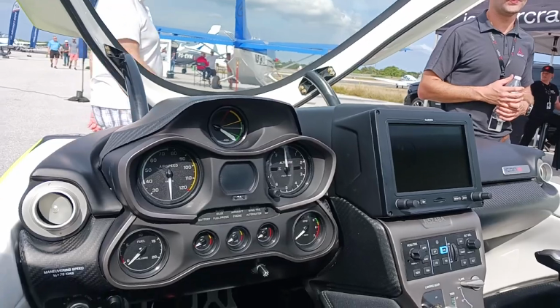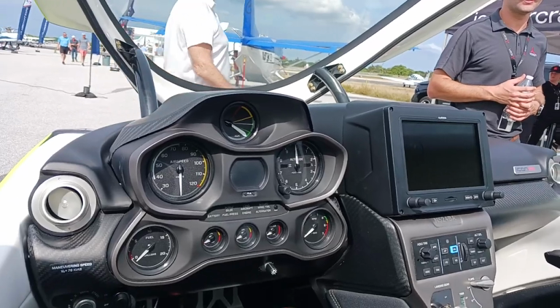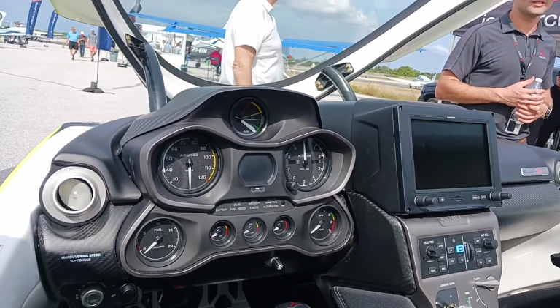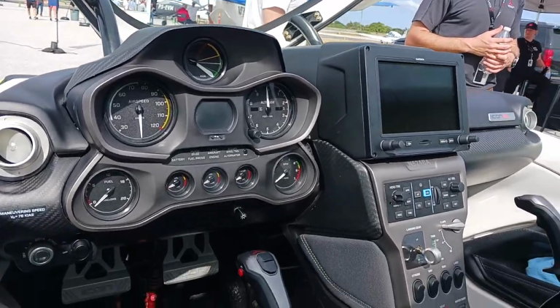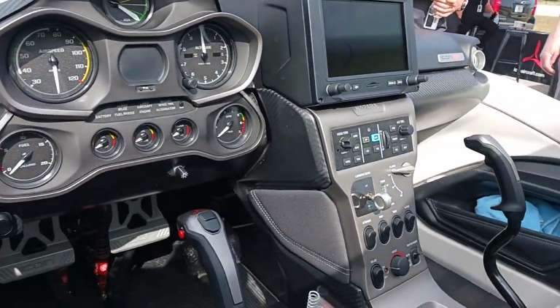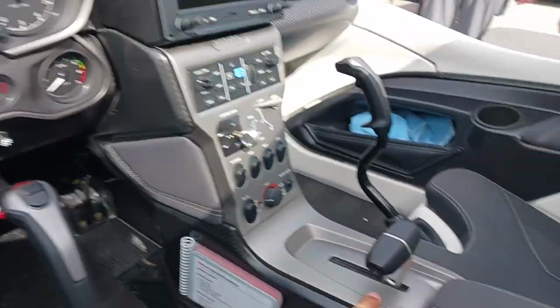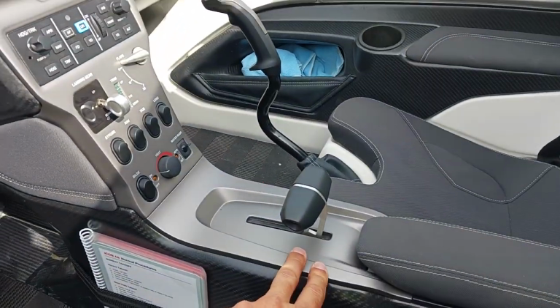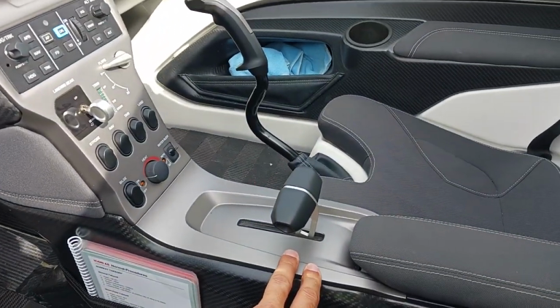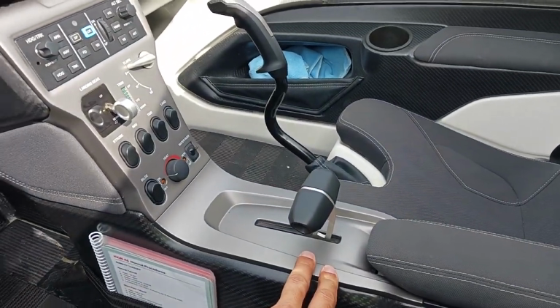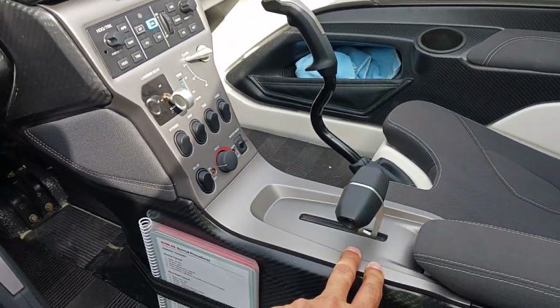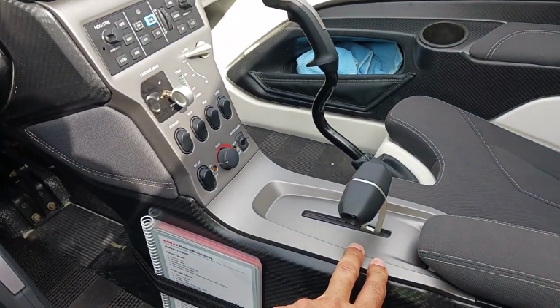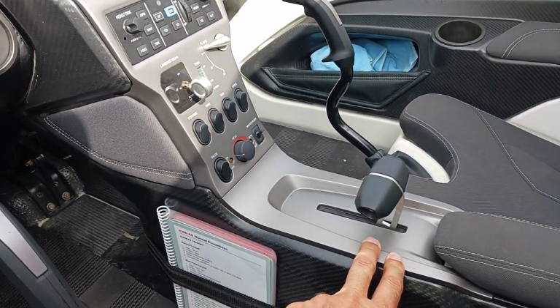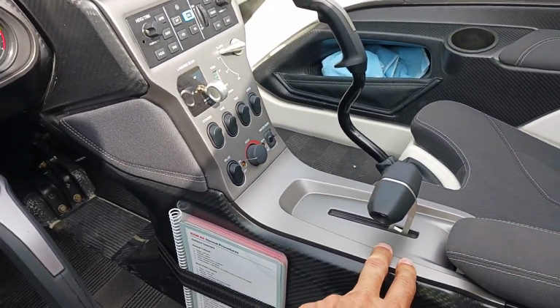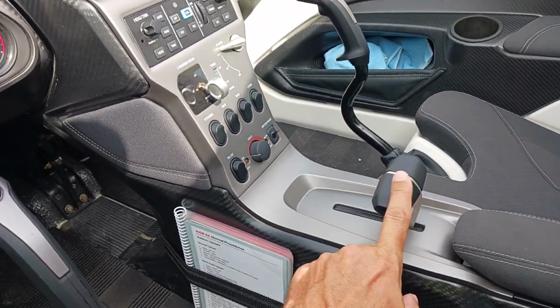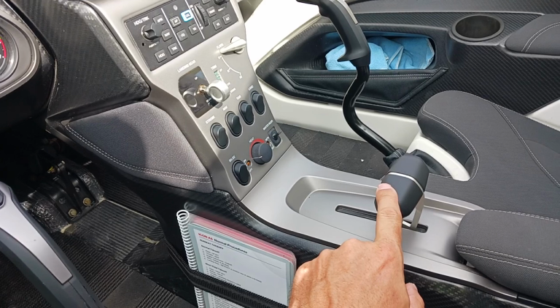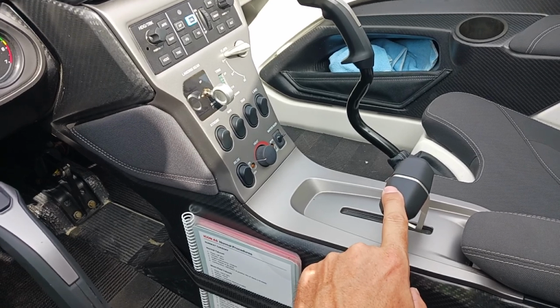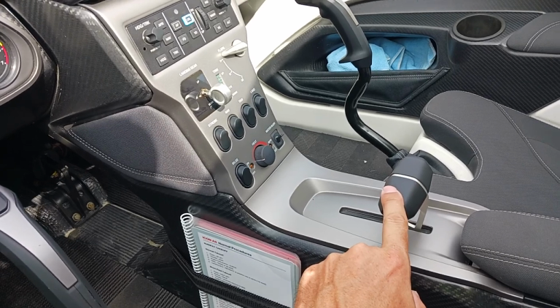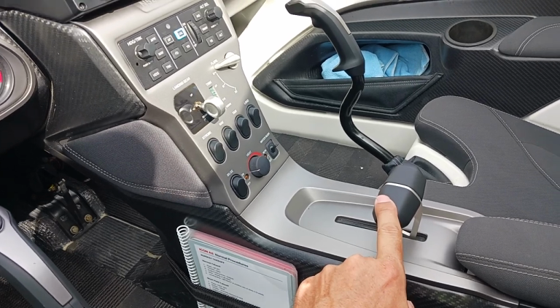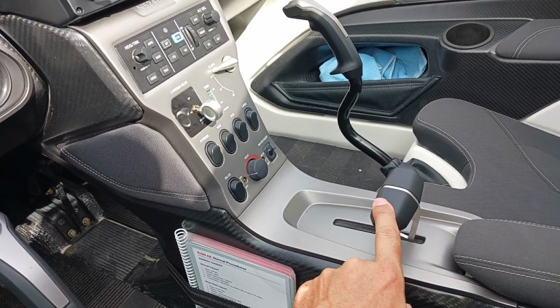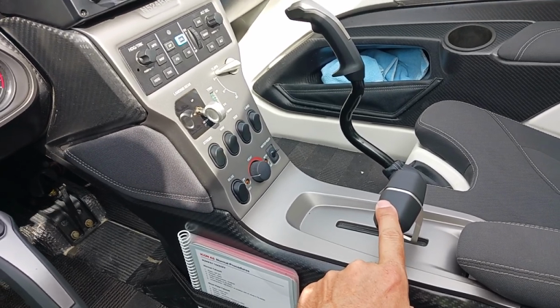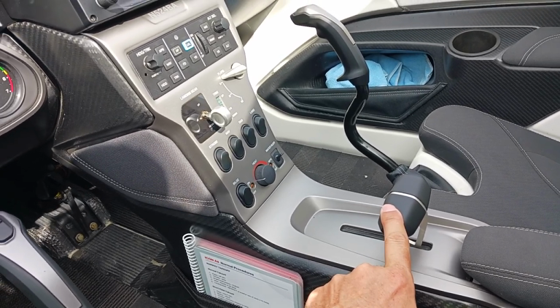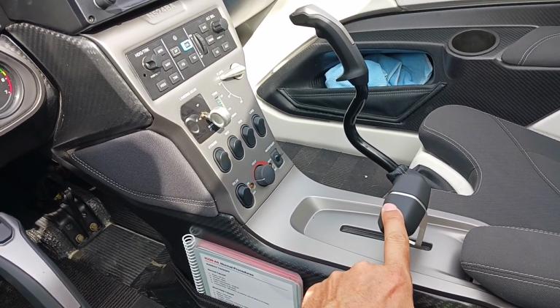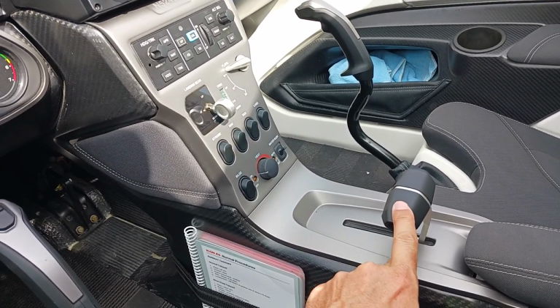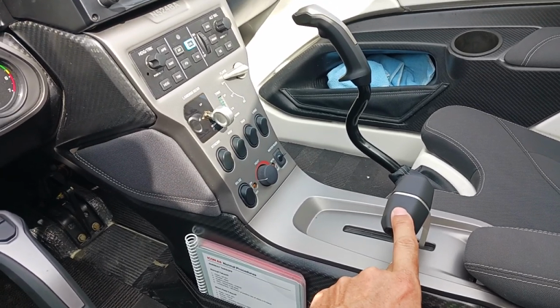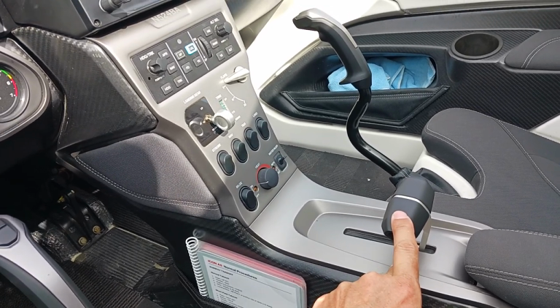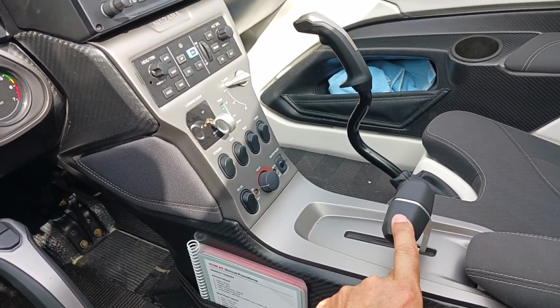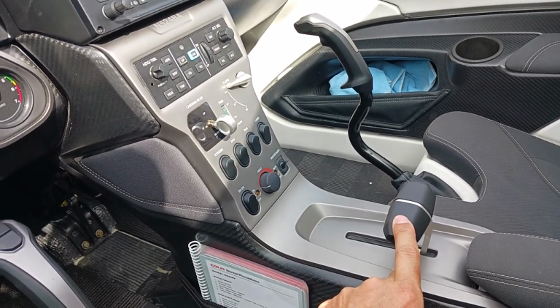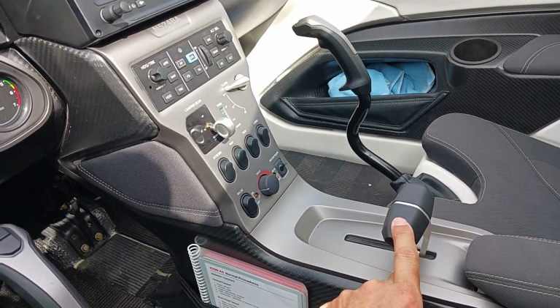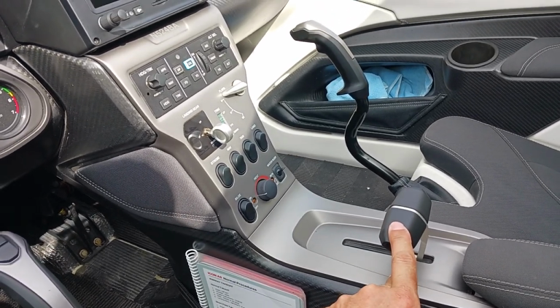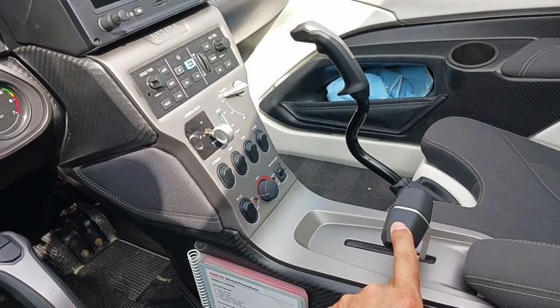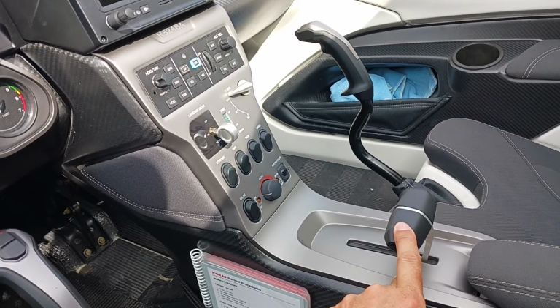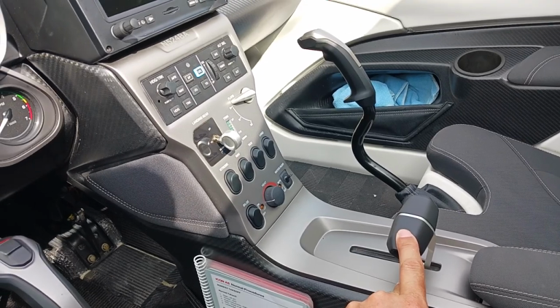Very intuitive controls. The 912IS Rotax engine is controlled by a single throttle lever, as opposed to having to manage prop, mixture, and throttle, or even throttle and mixture.